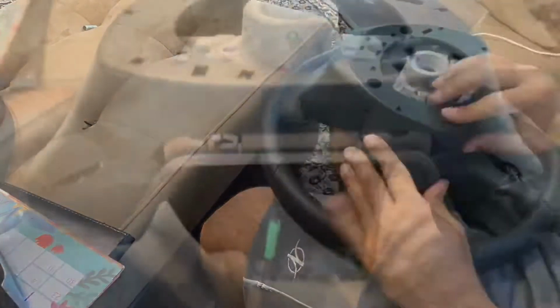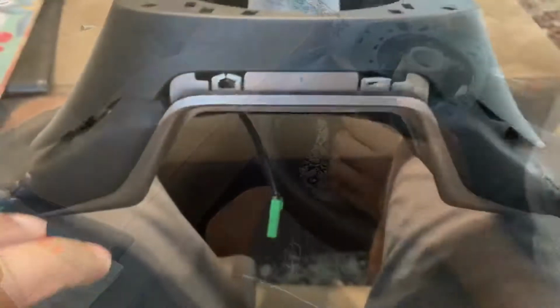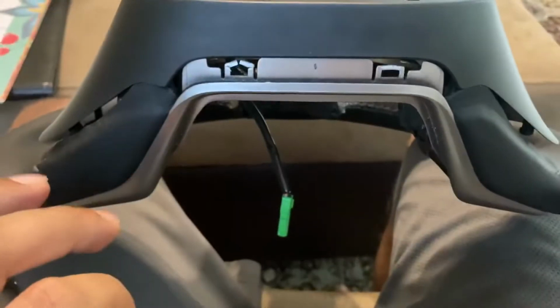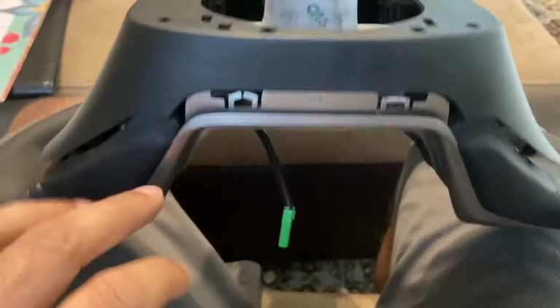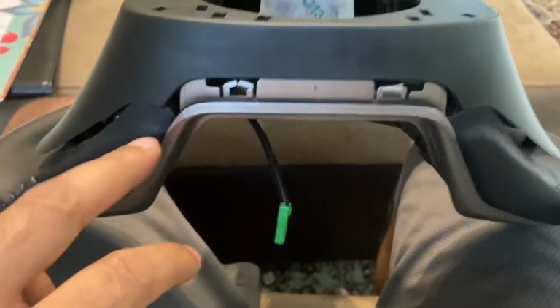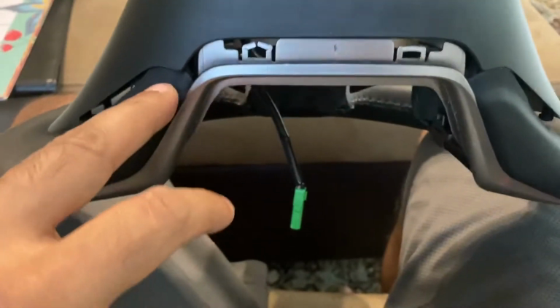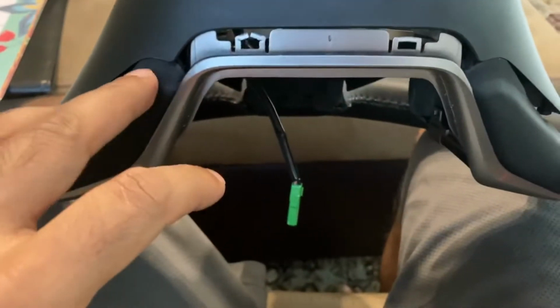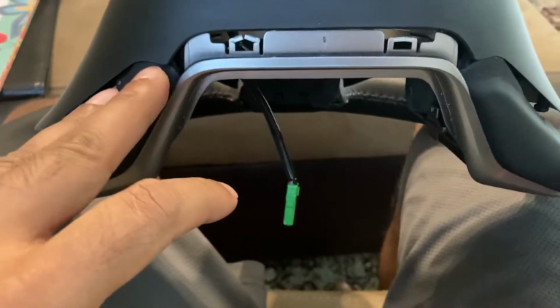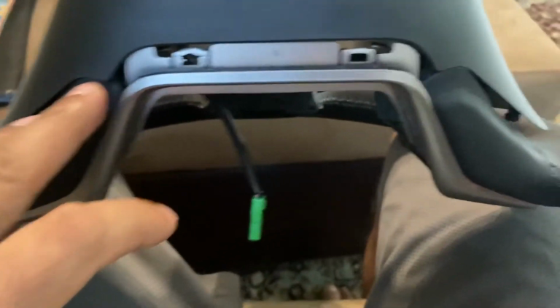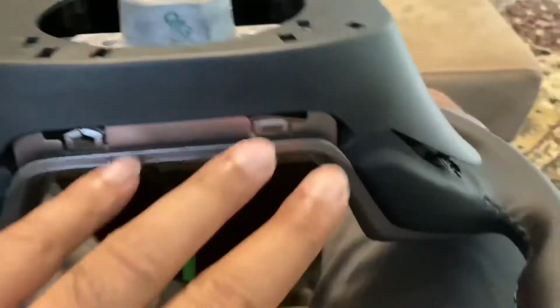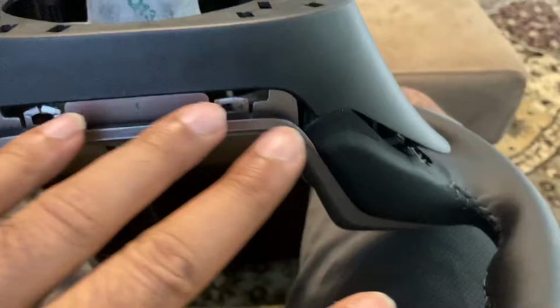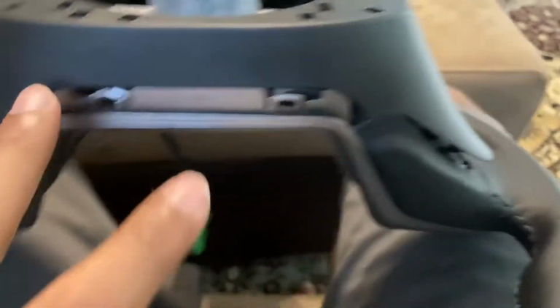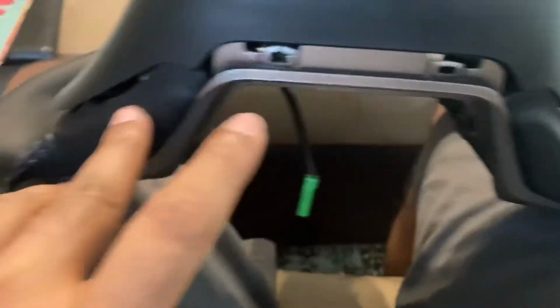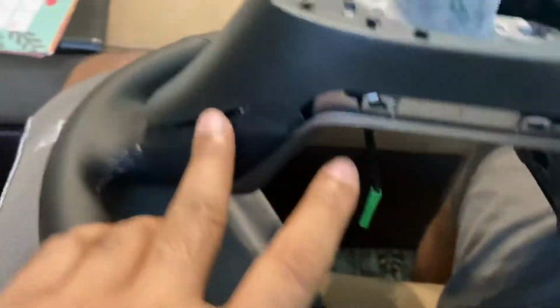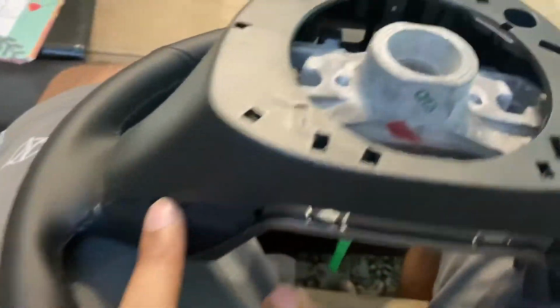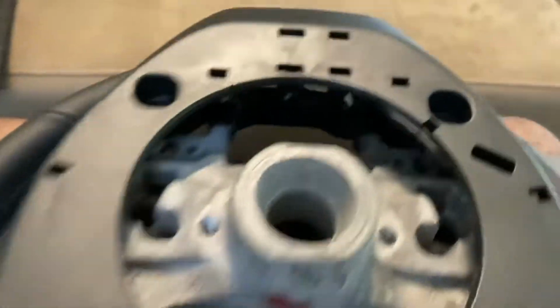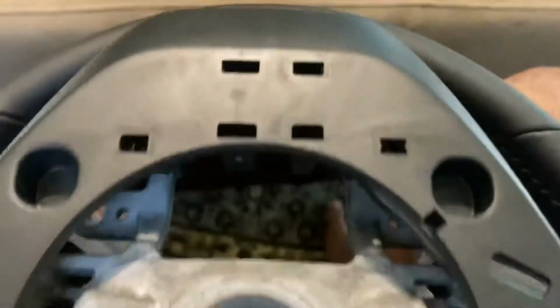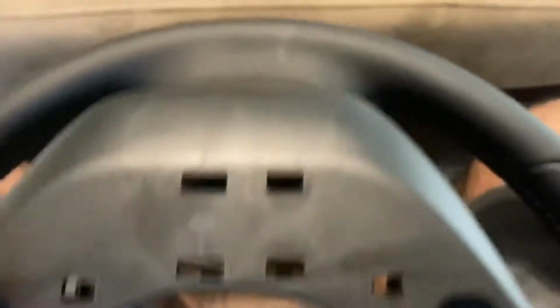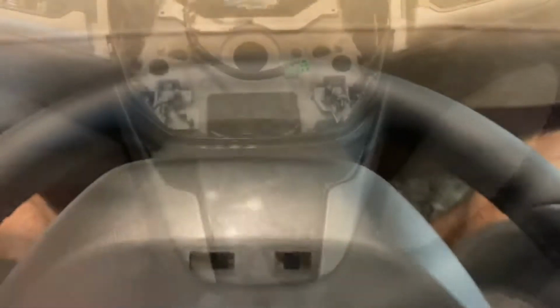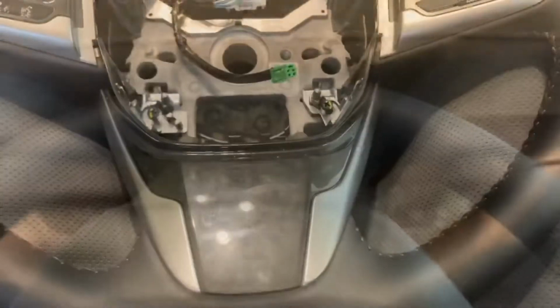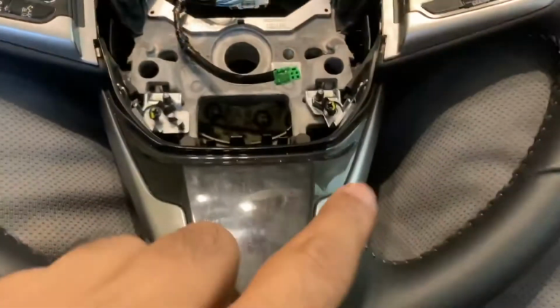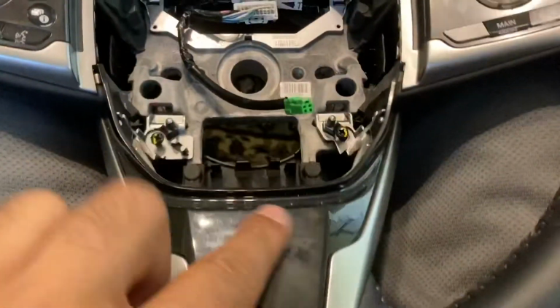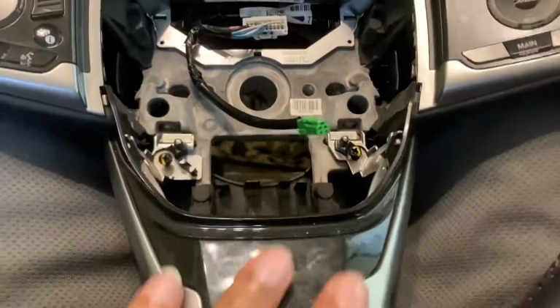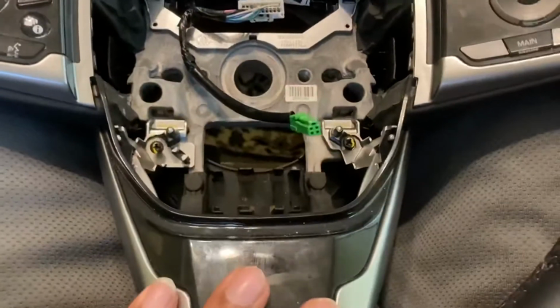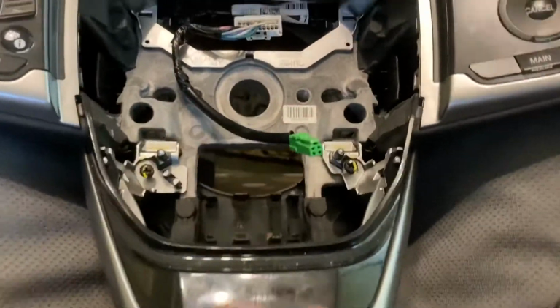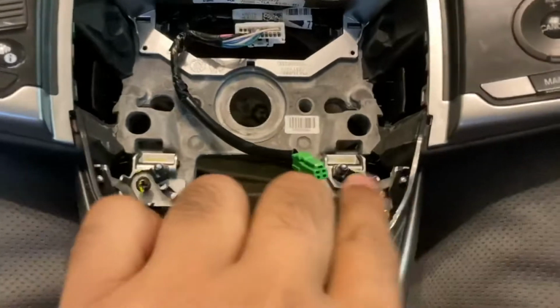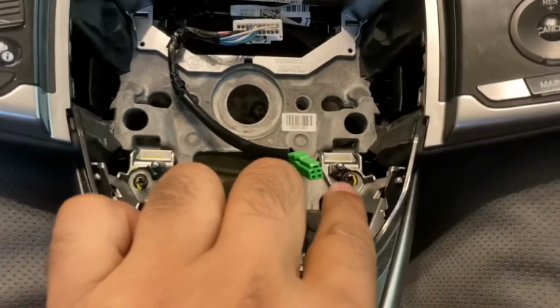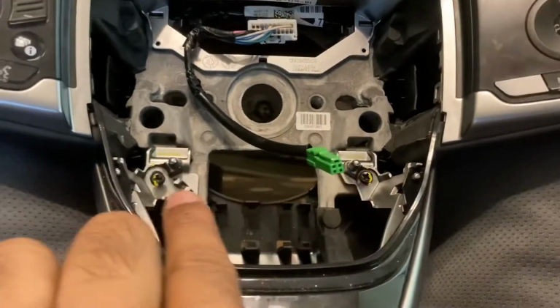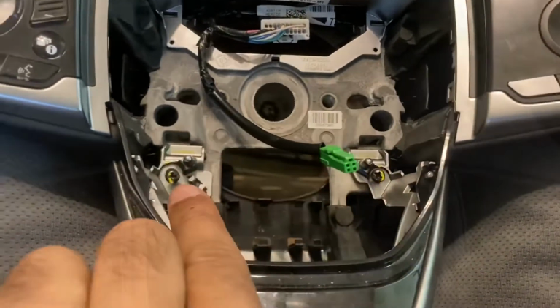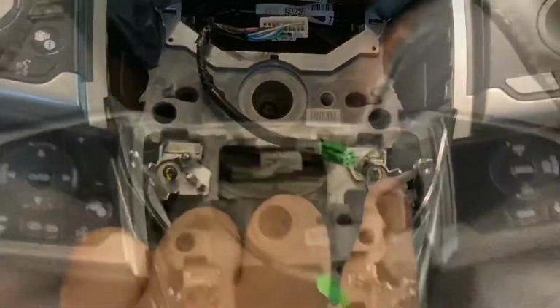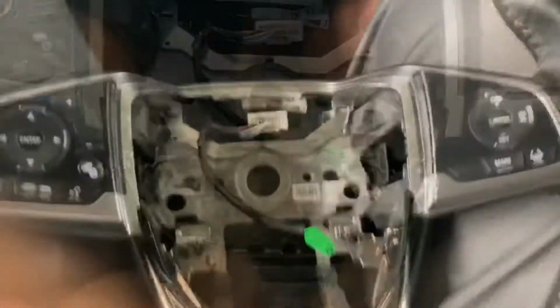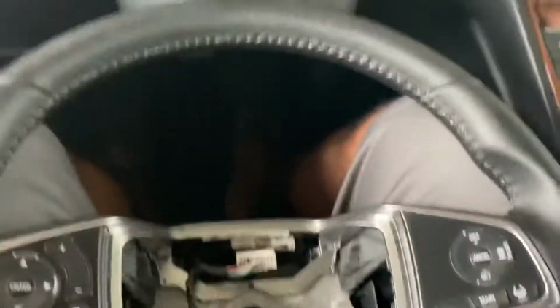When putting the back cover on, make sure to tuck in all the leather around the corners. Once you have the trim back on, make sure to put the two screws back.